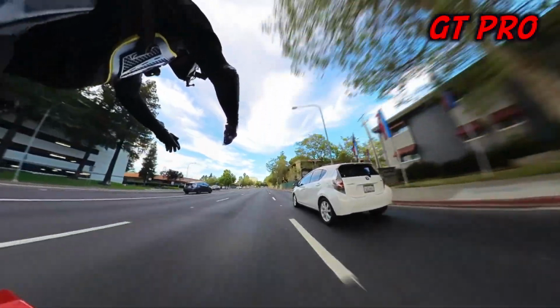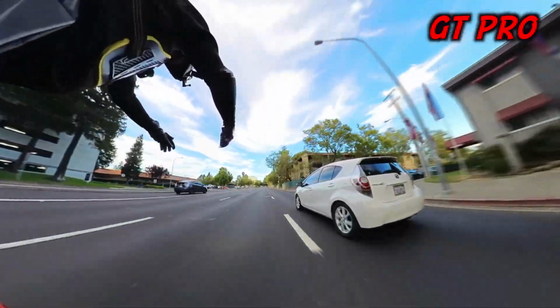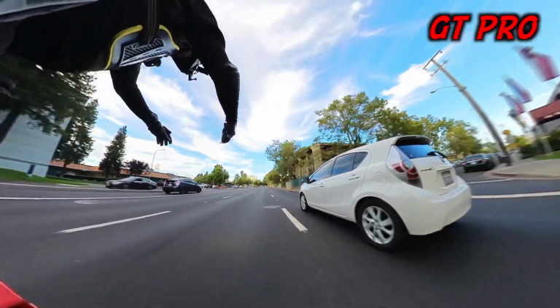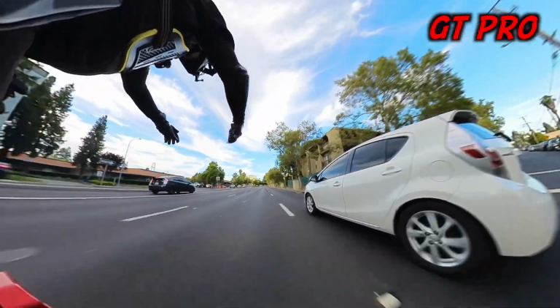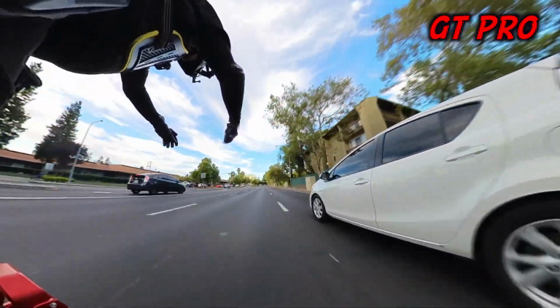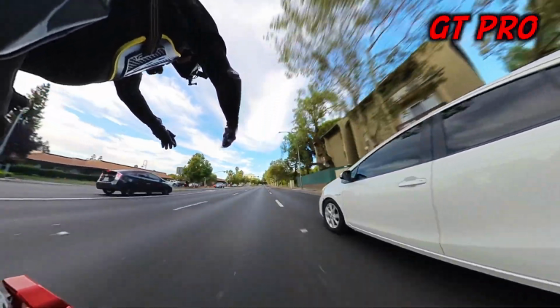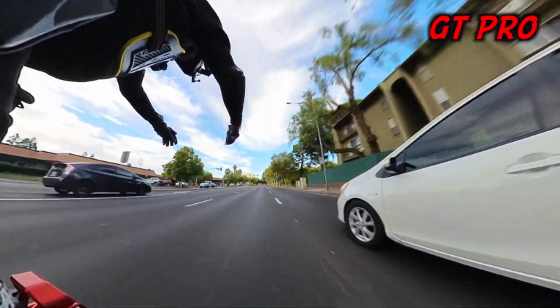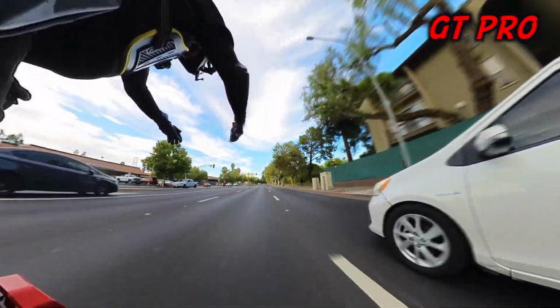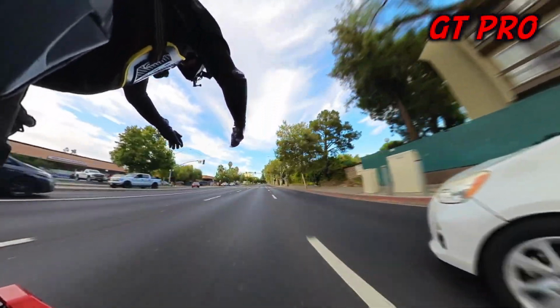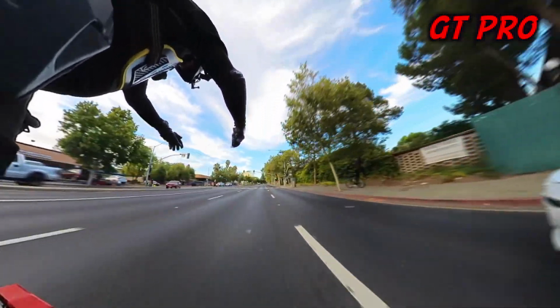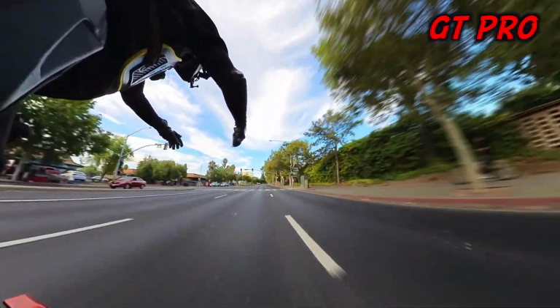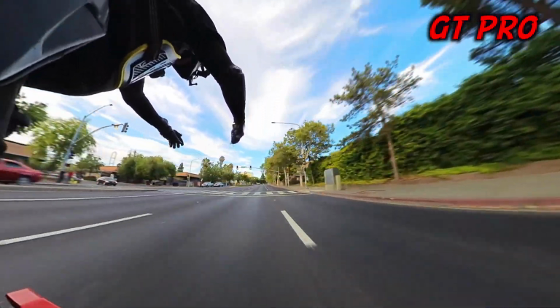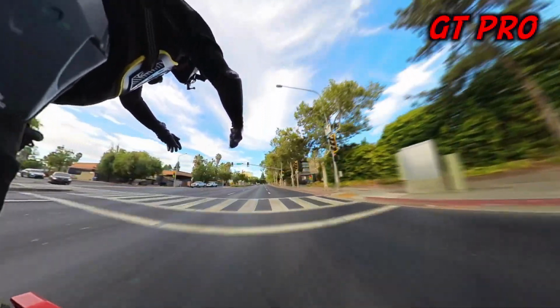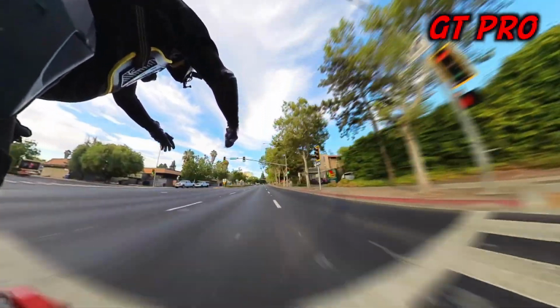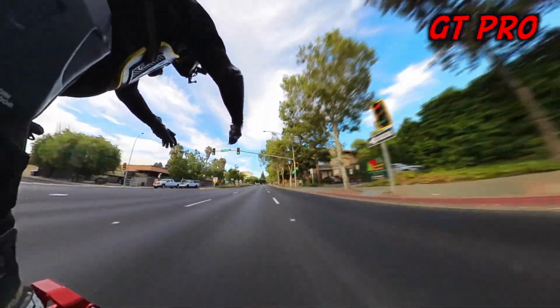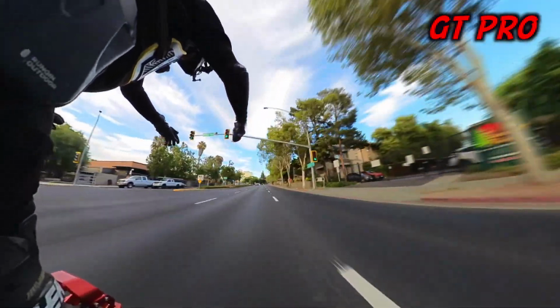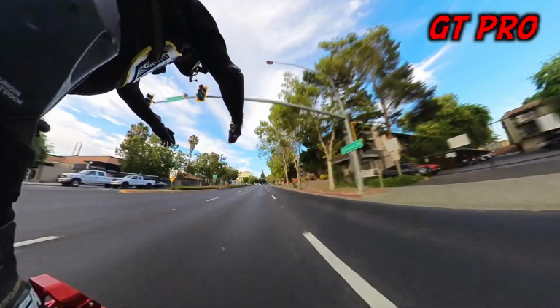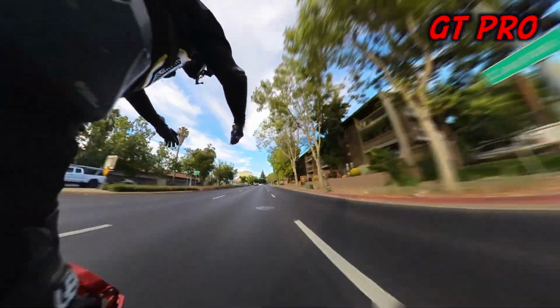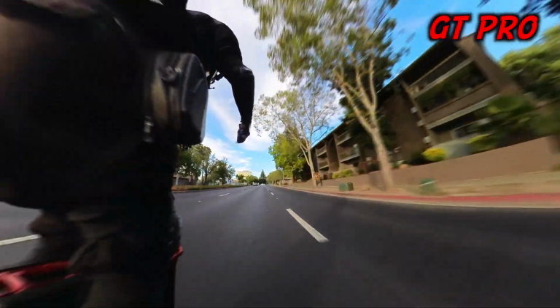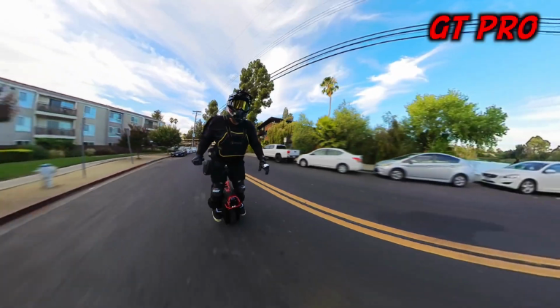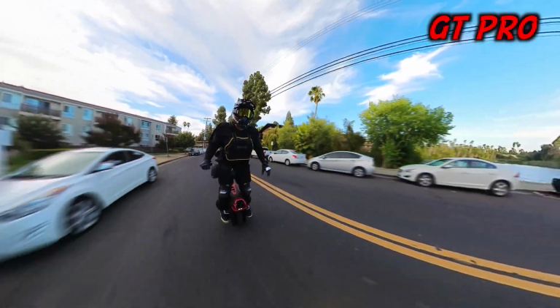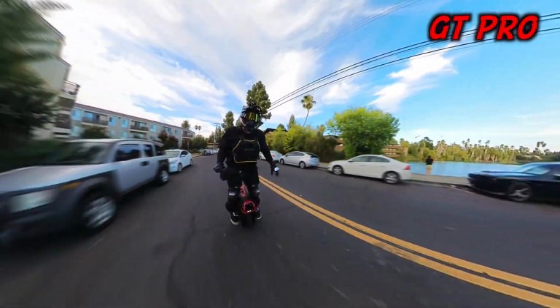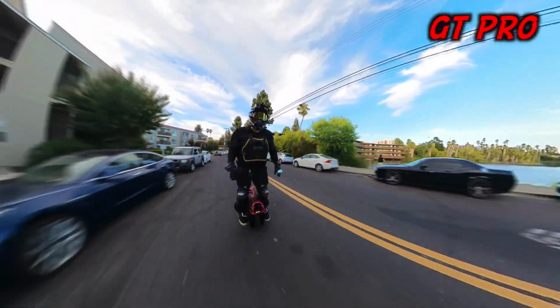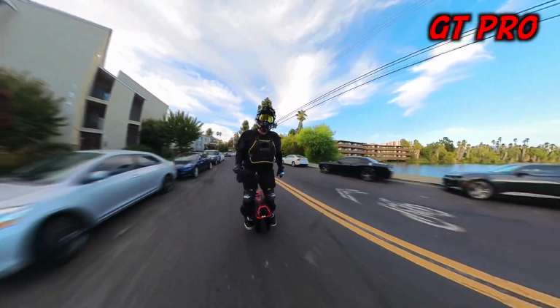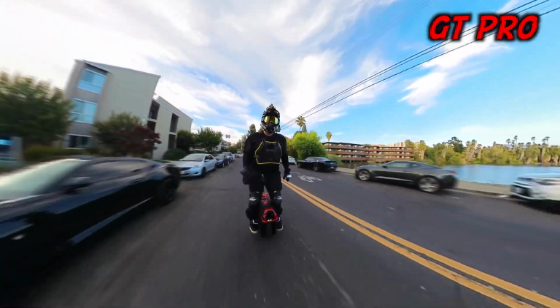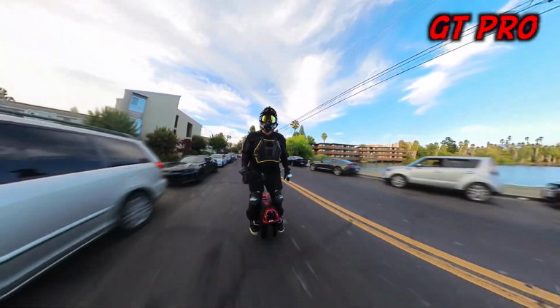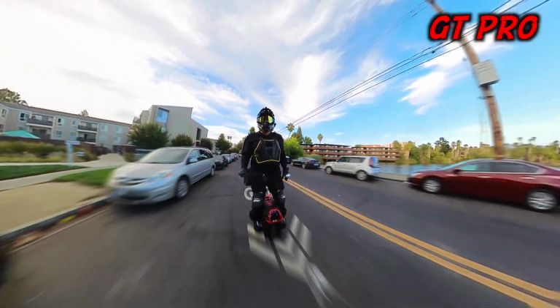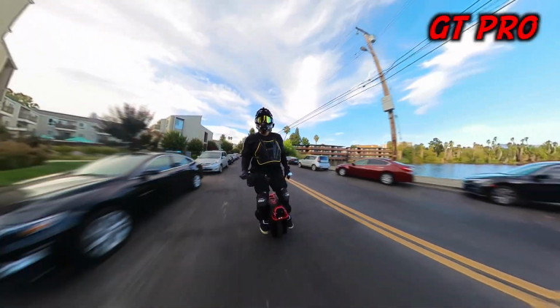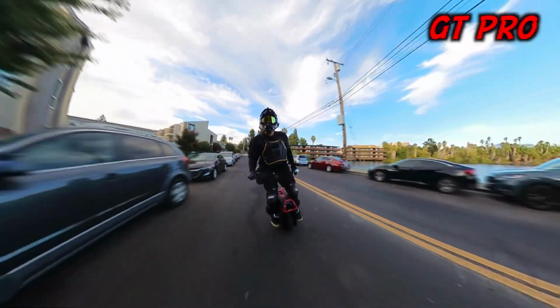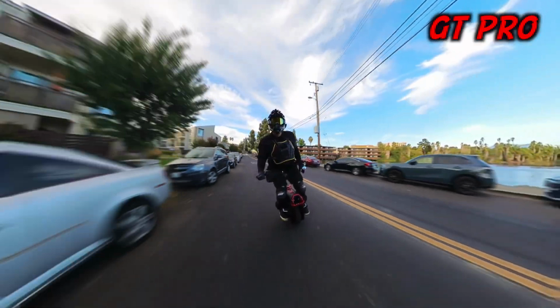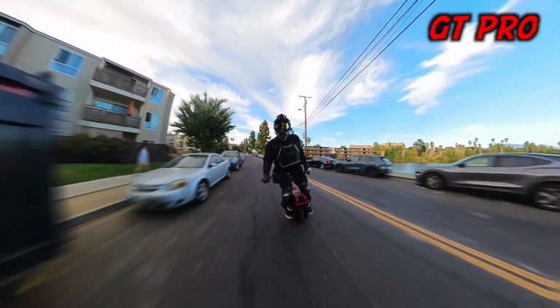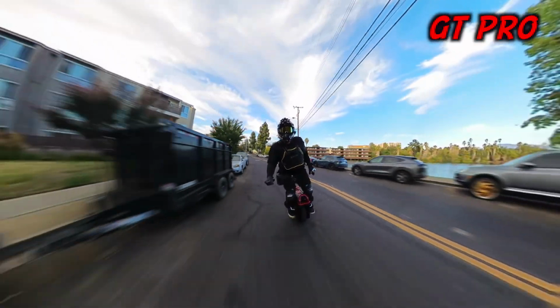The Commander GT Pro — that torque off the line, that low end torque is so noticeable and it is awesome. I have no problem getting up to speed quickly; we're talking 0 to 50 plus in just a few seconds.